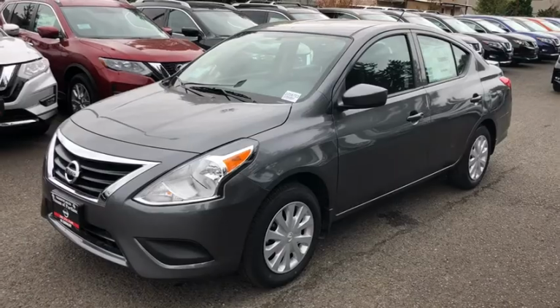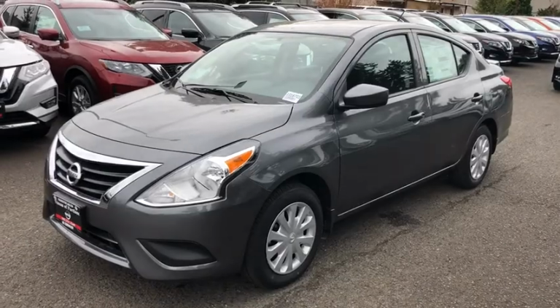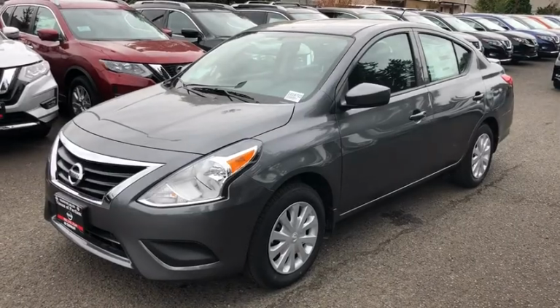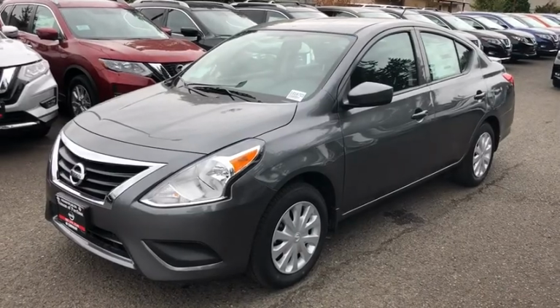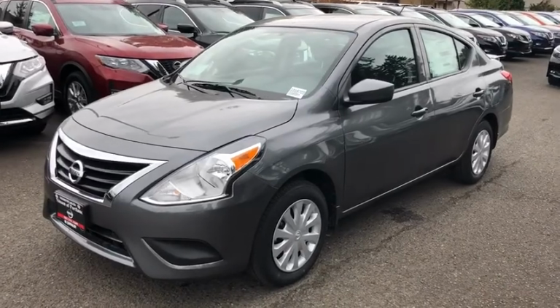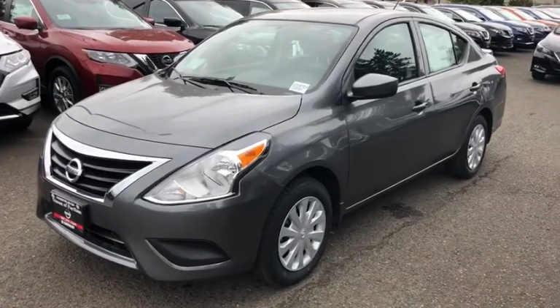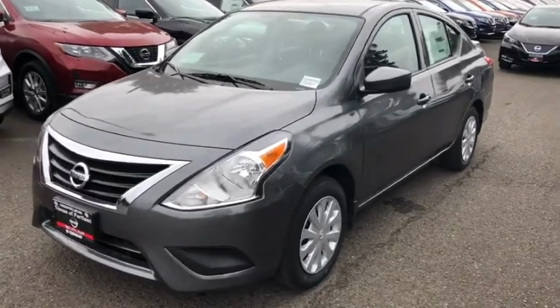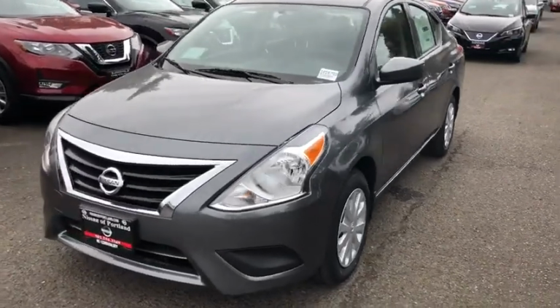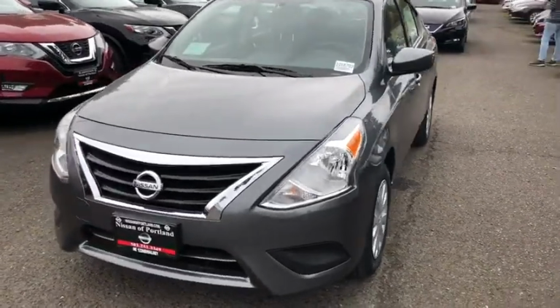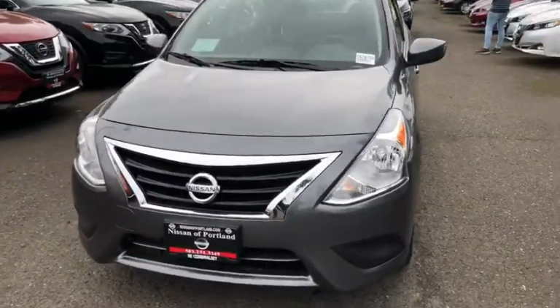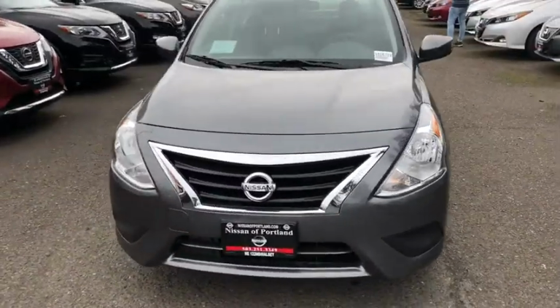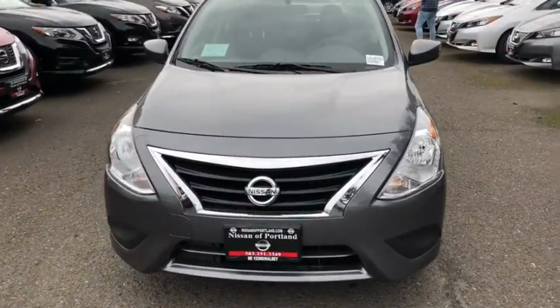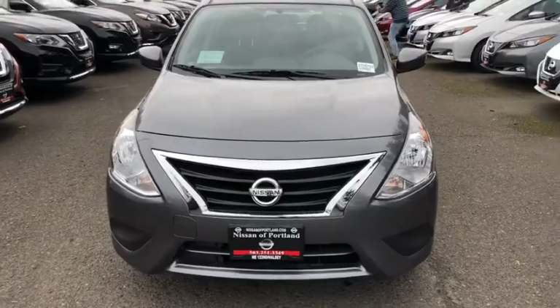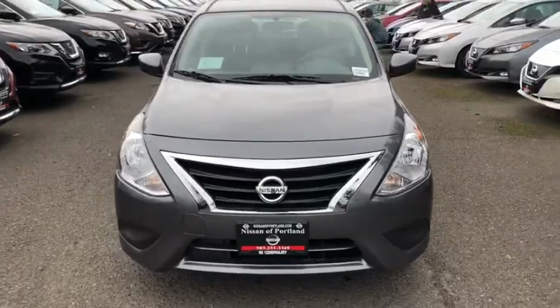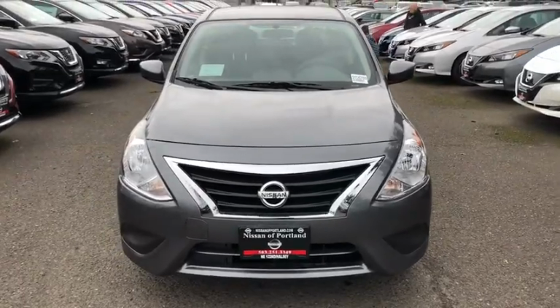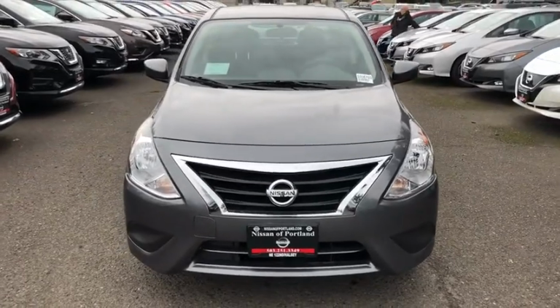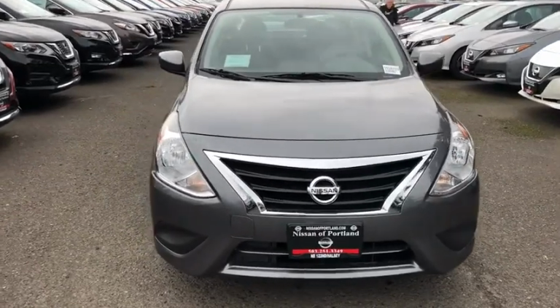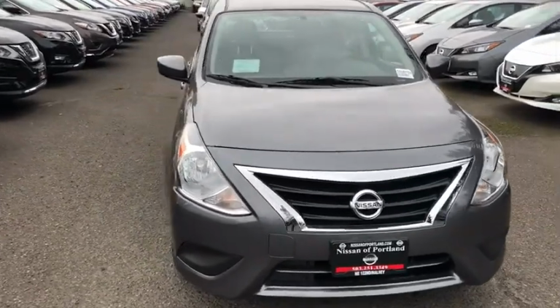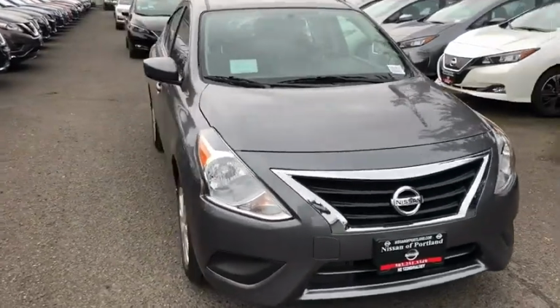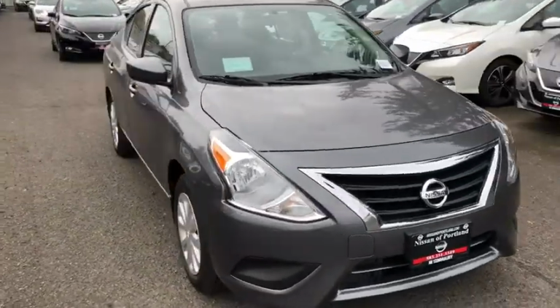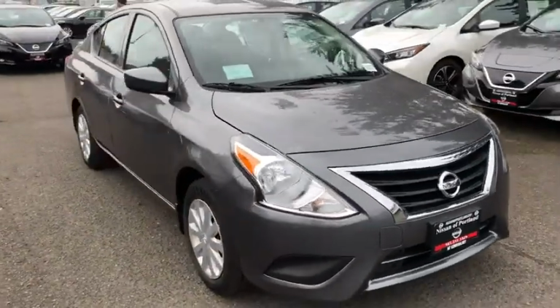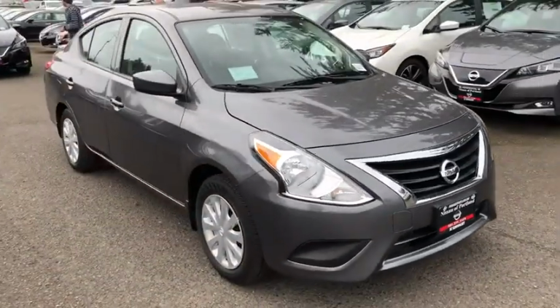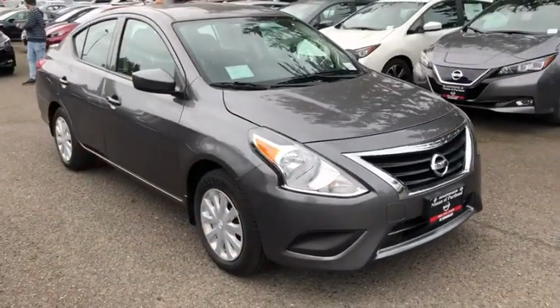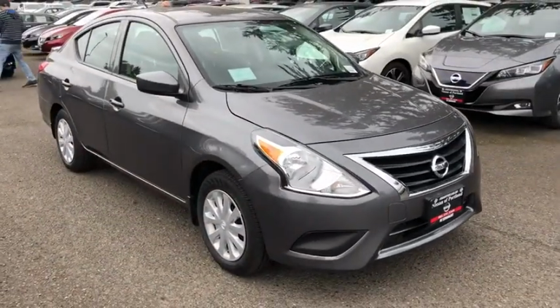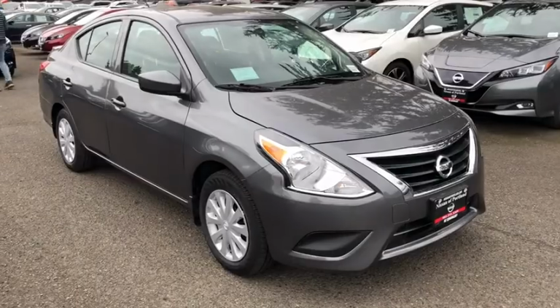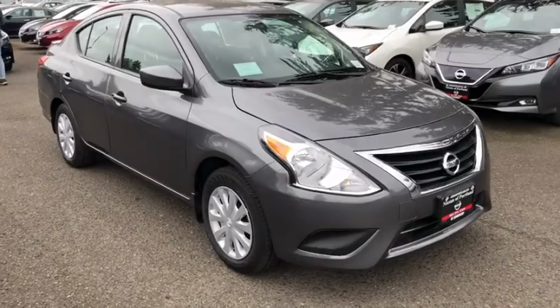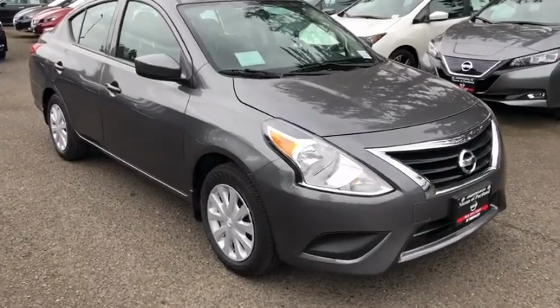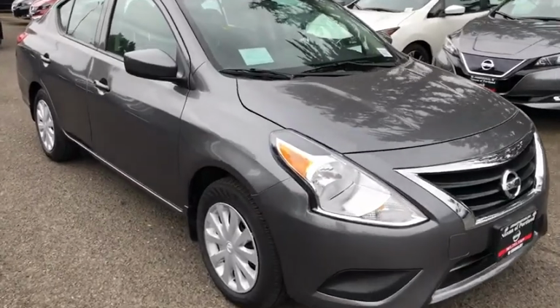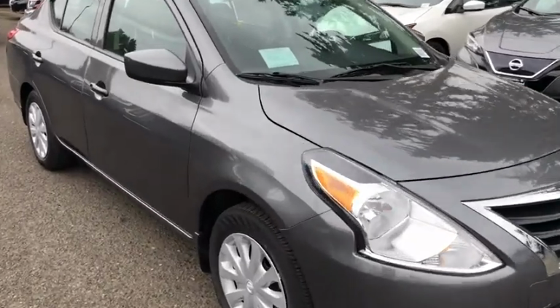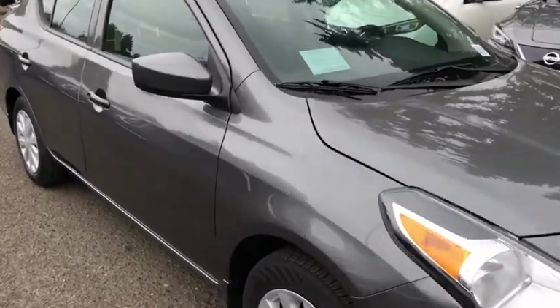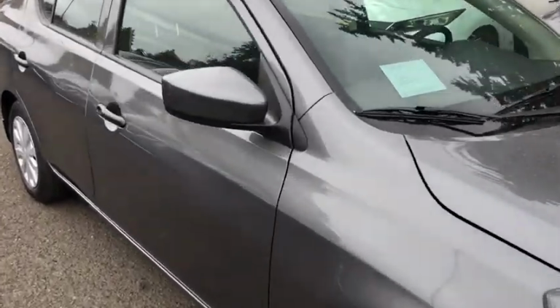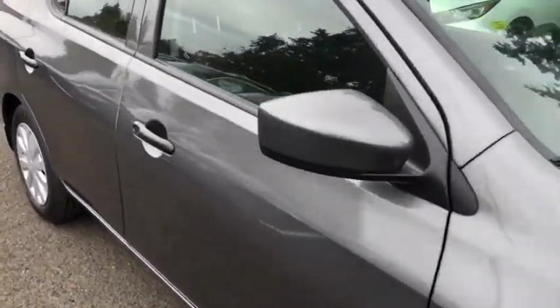The 2019 Nissan Versa. With its roomy and inviting interior, impressive technology, and exceptional gas mileage, the Nissan Versa is smart to own and fun to drive. Here are some of this vehicle's great options.